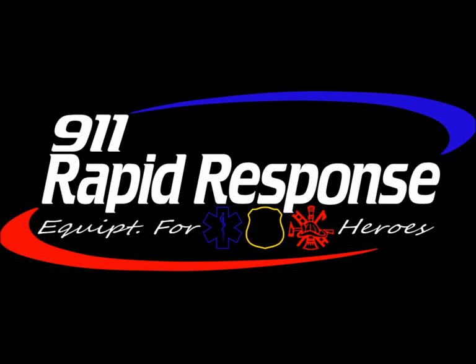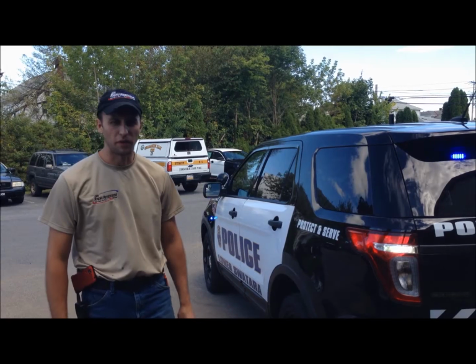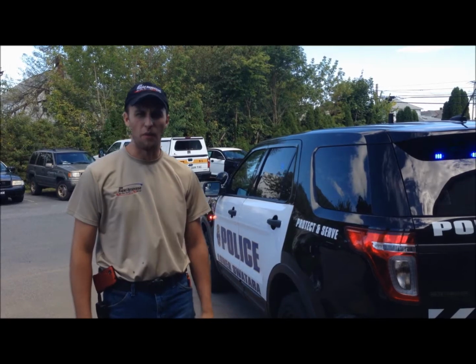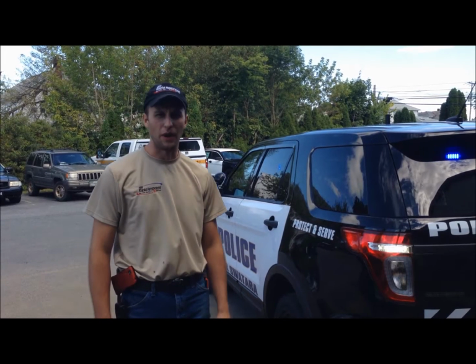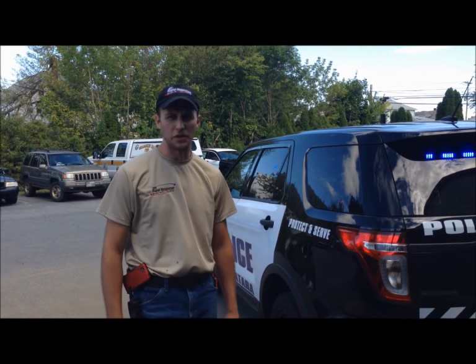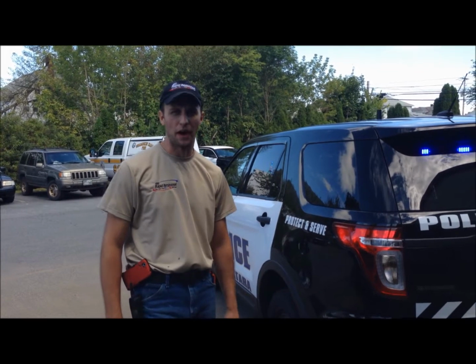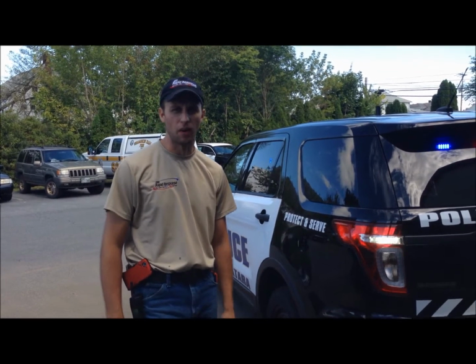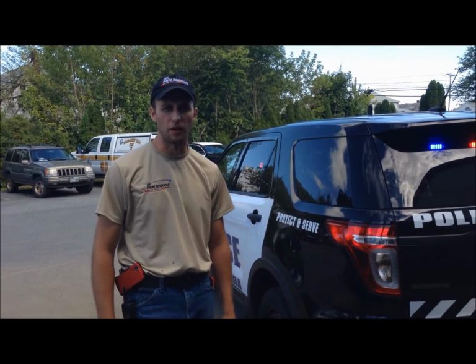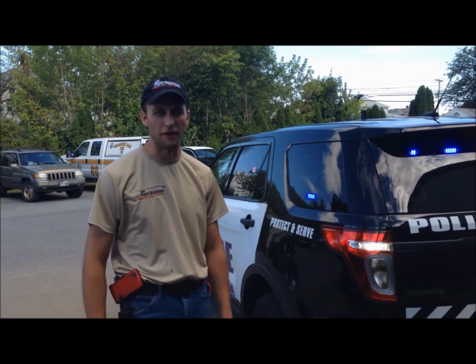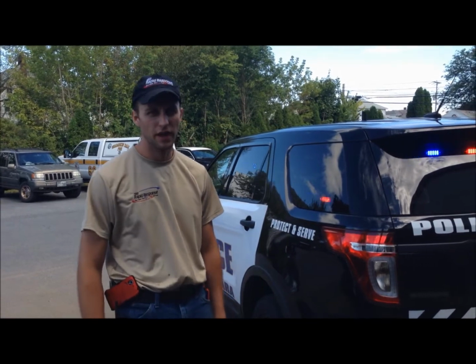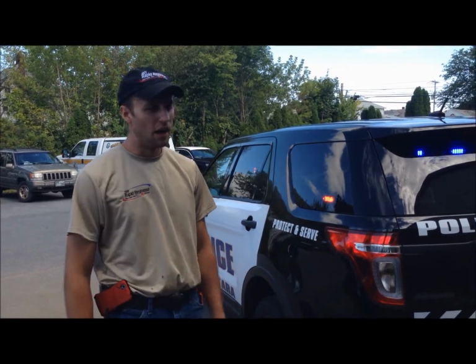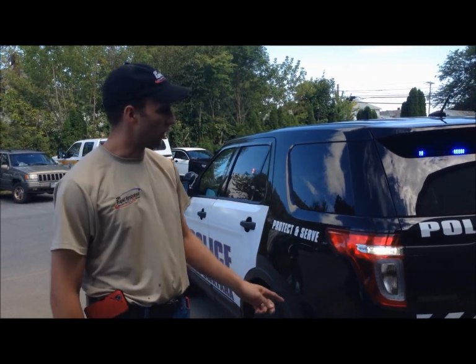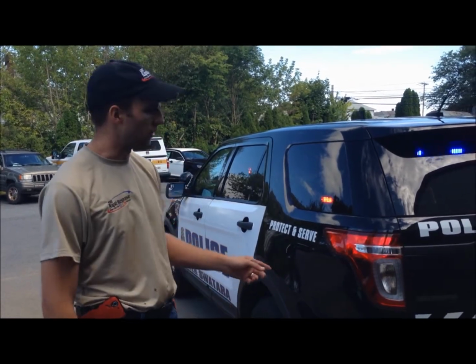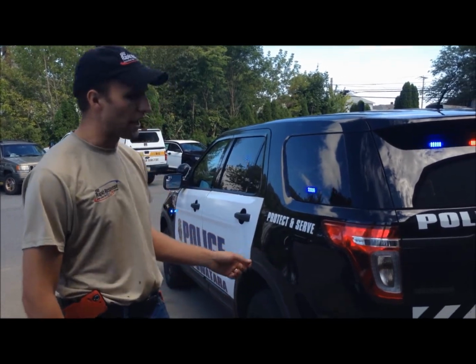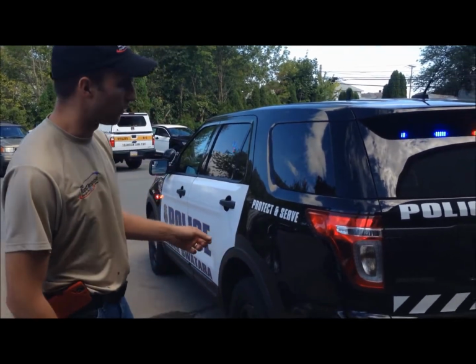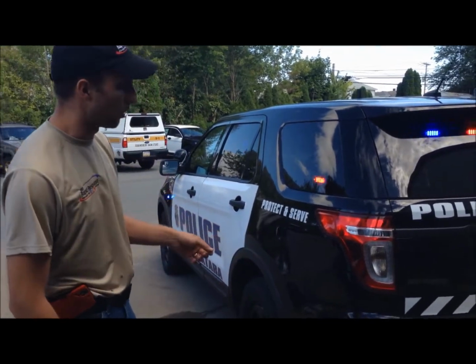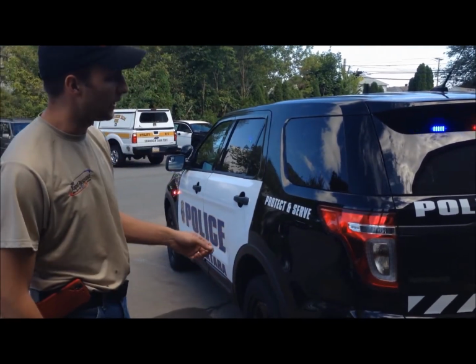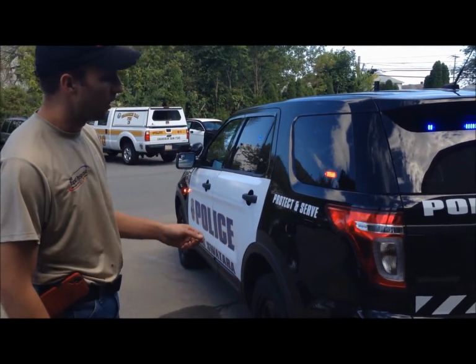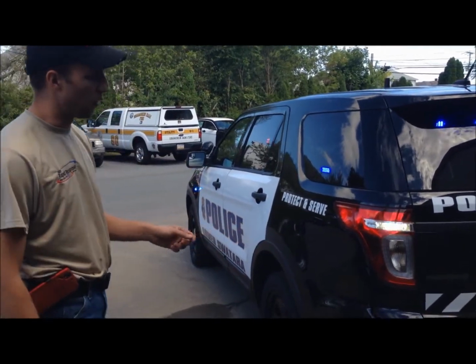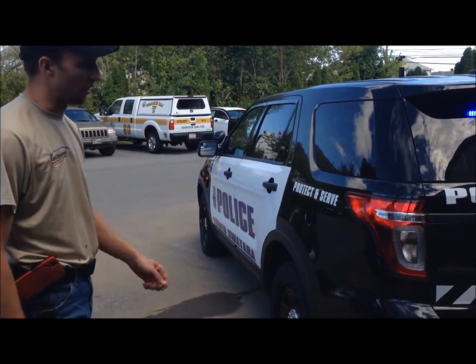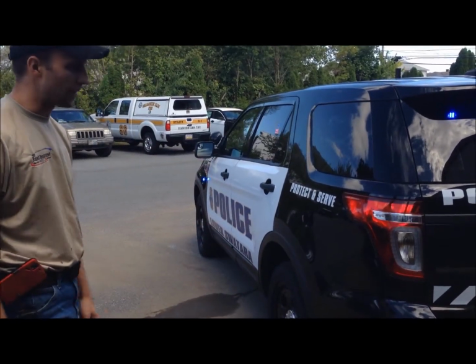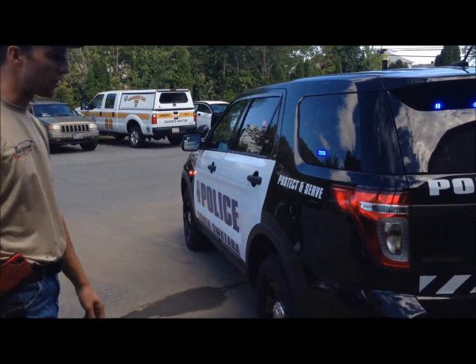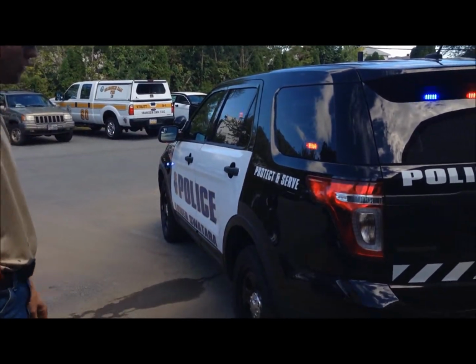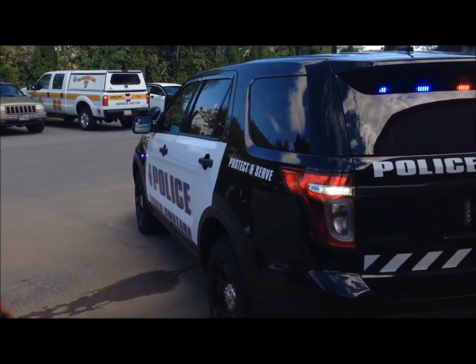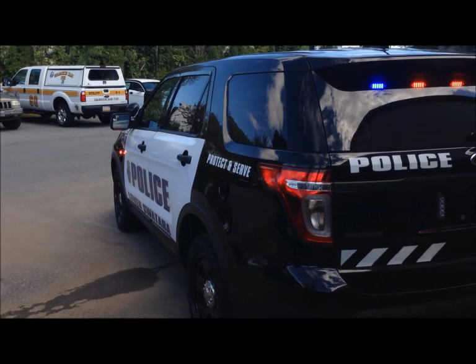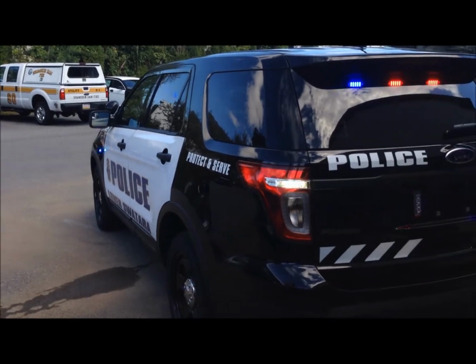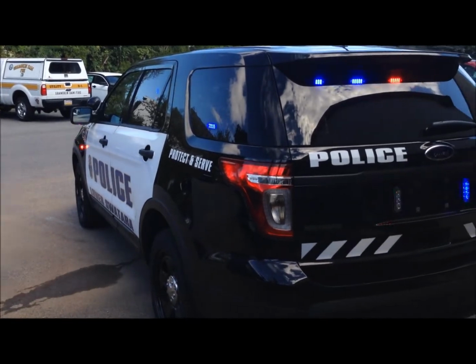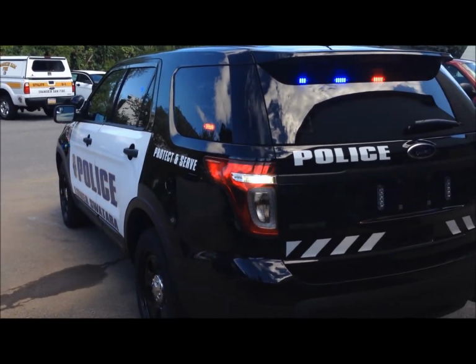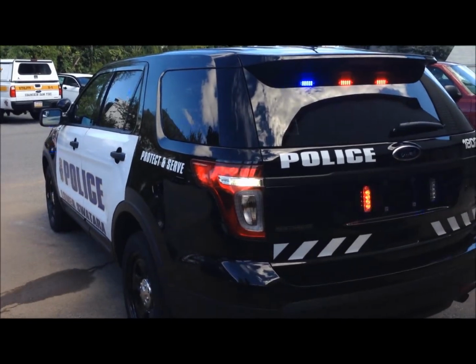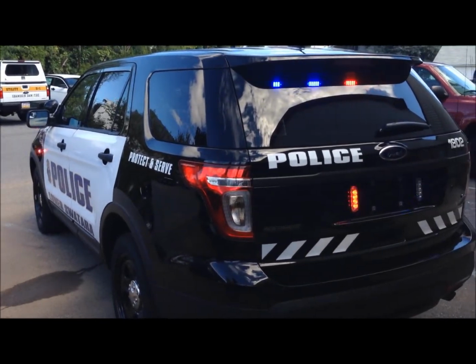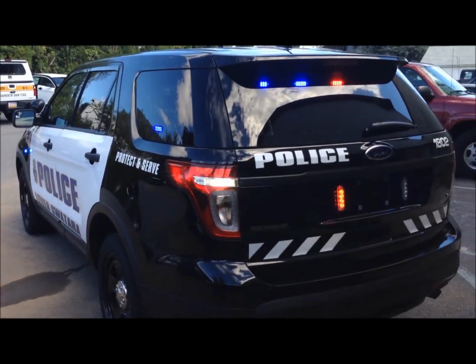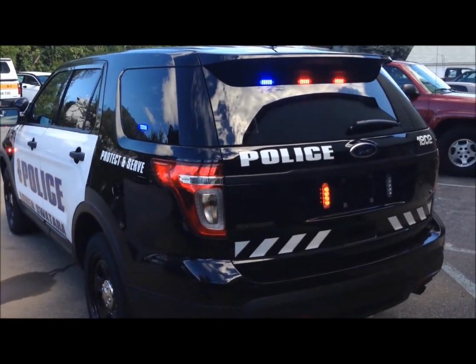This is Mark with 911 Rapid Response and Market Graphics. I'm going to show you a 2014 Ford Interceptor SUV that we made for Lower Cetera Township Police Department.